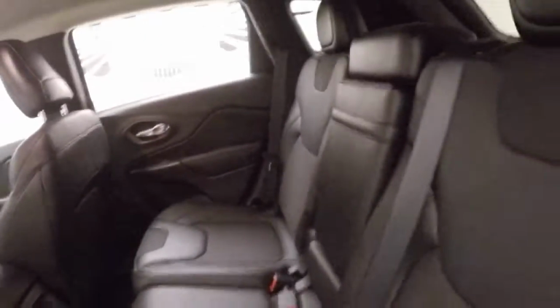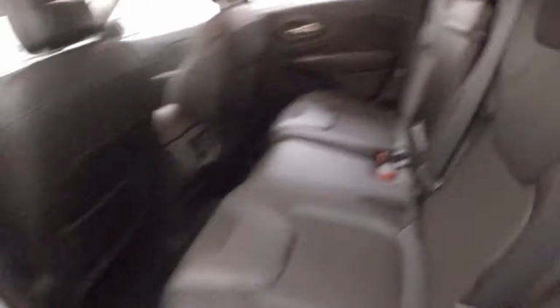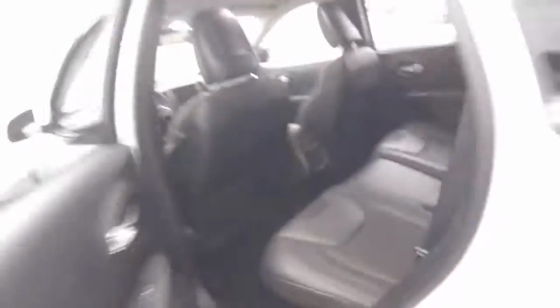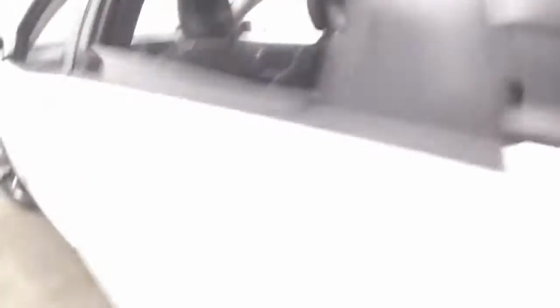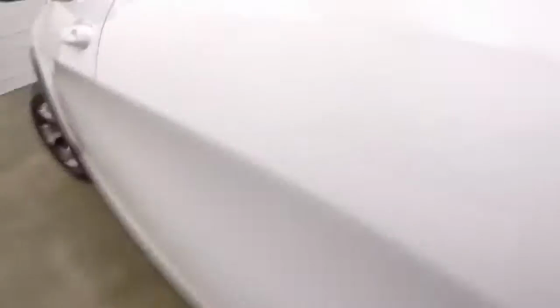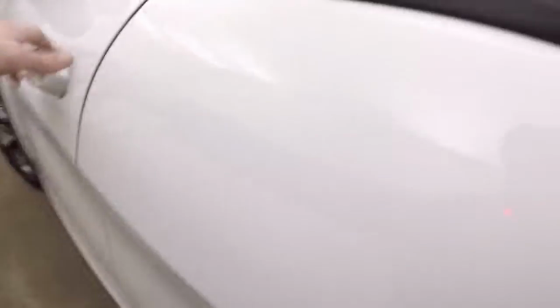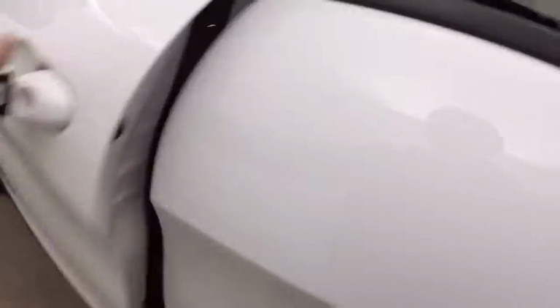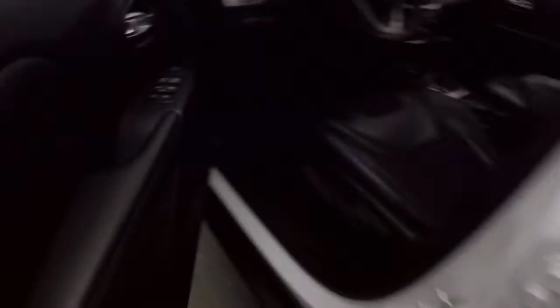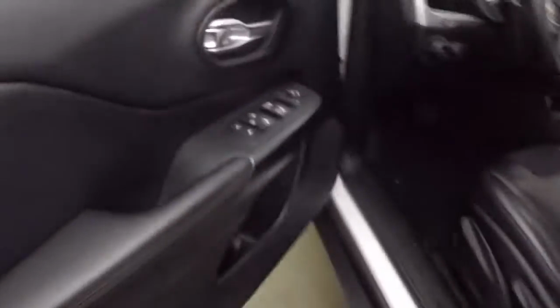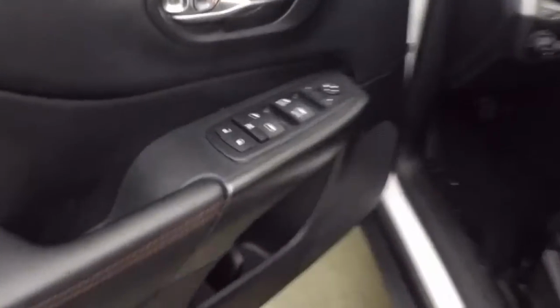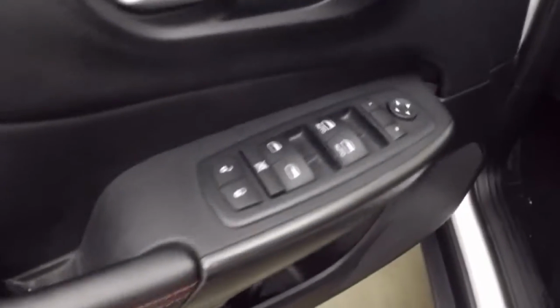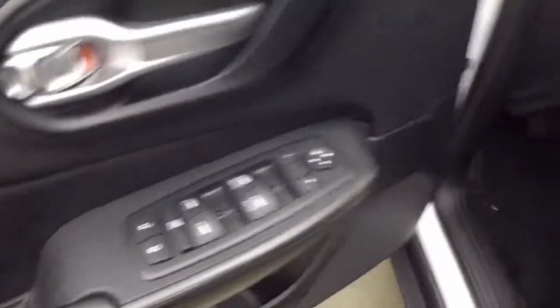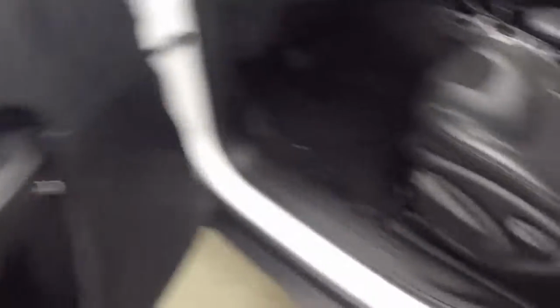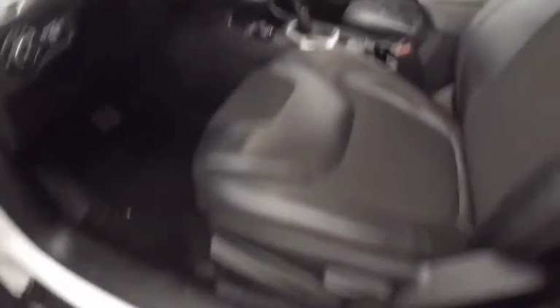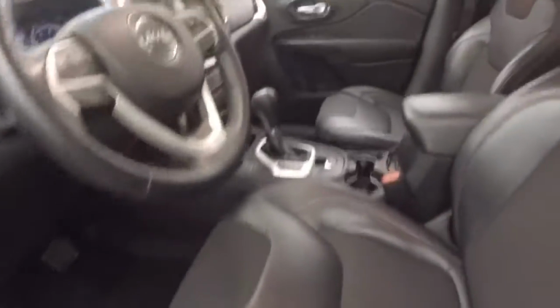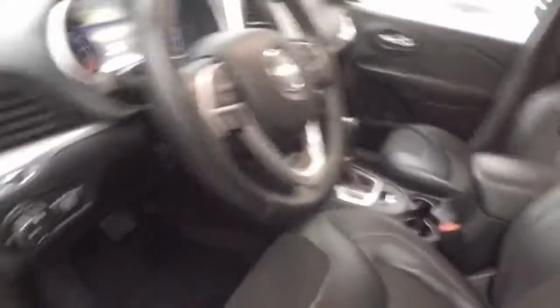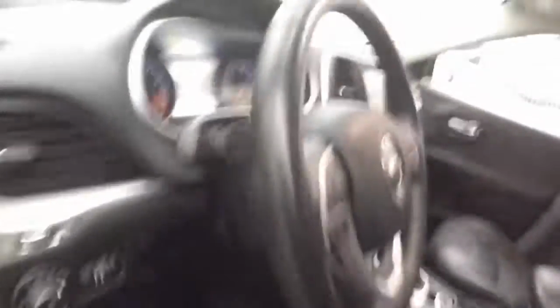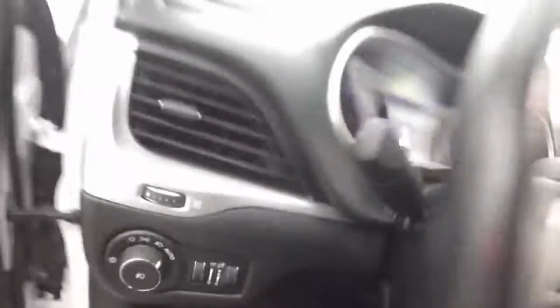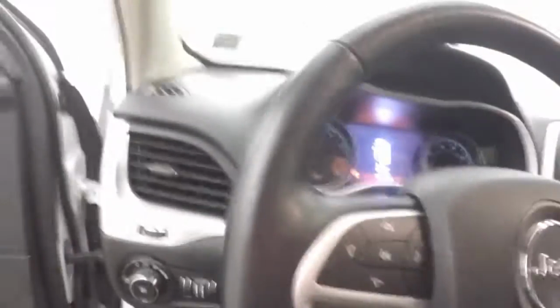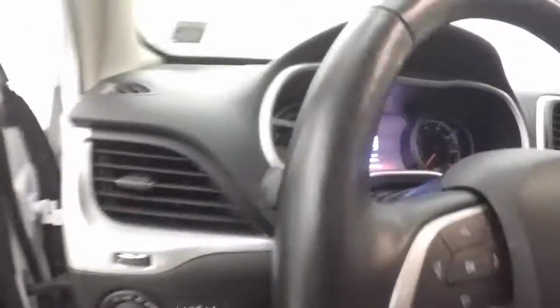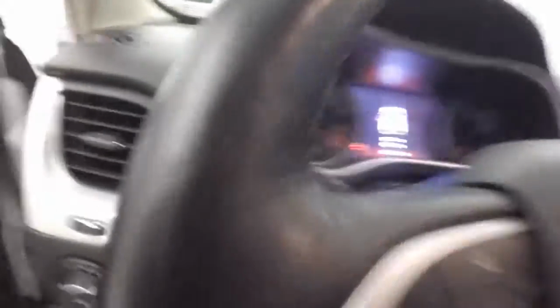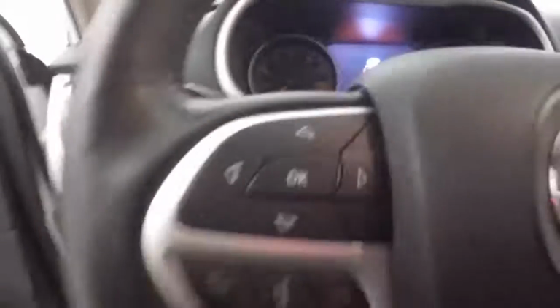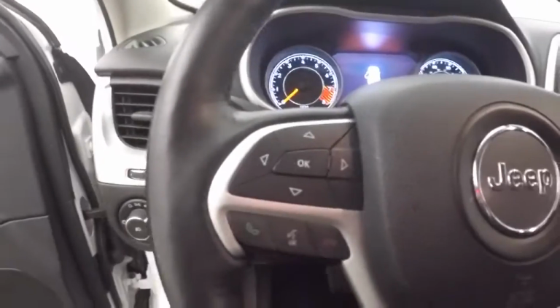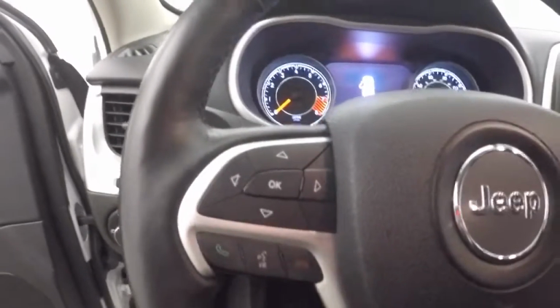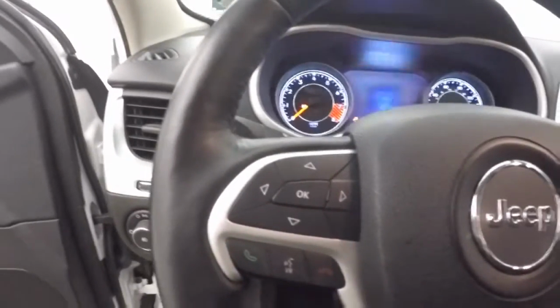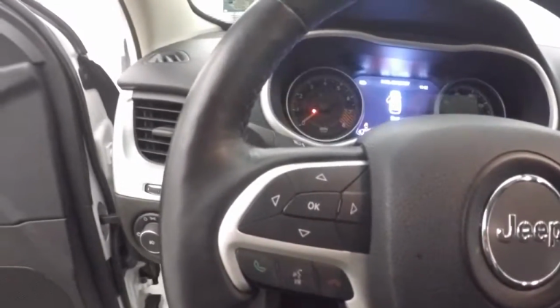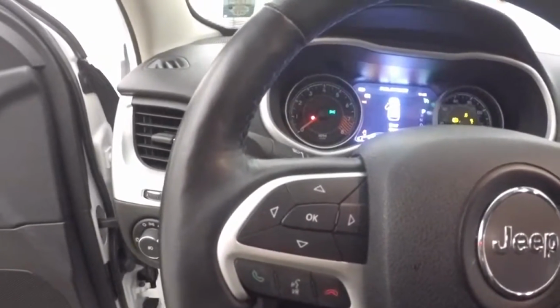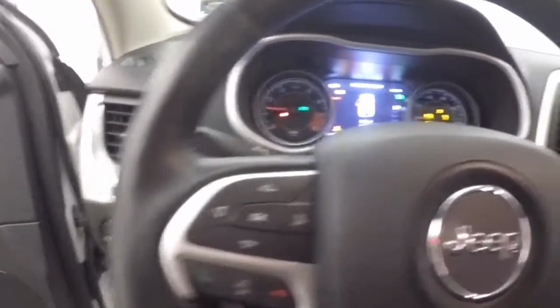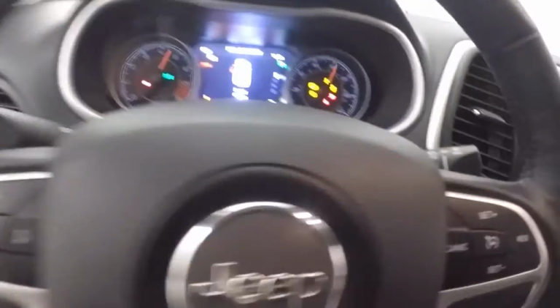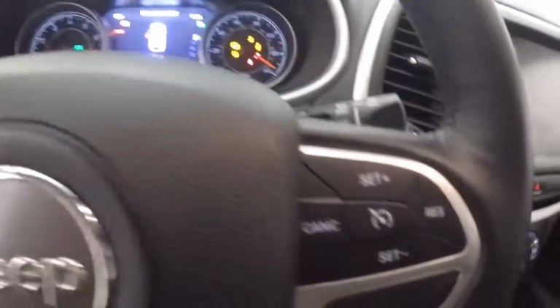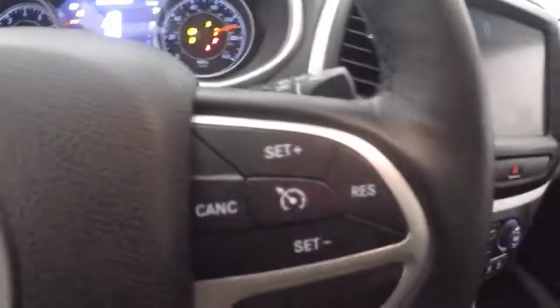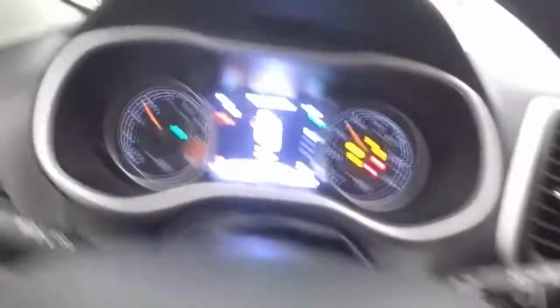Interior's in great shape. All your controls on the door, manual seats, menu, stereo, Bluetooth, and cruise control on the steering wheel.